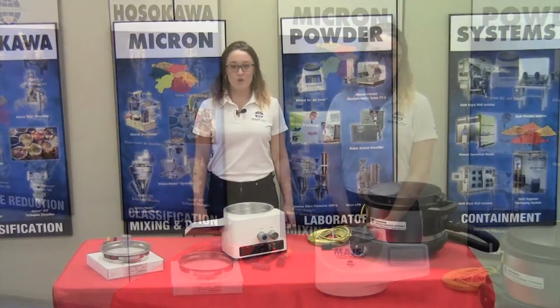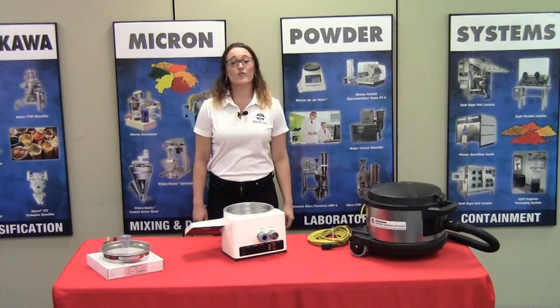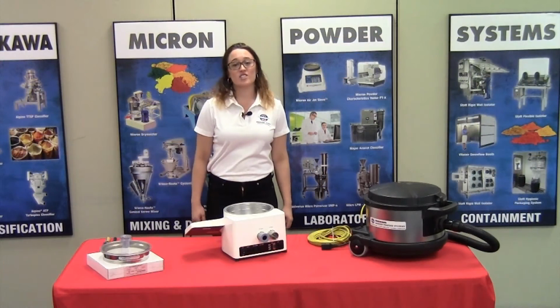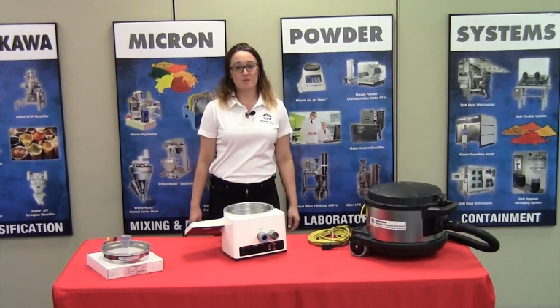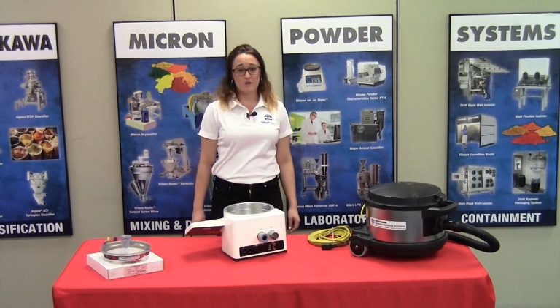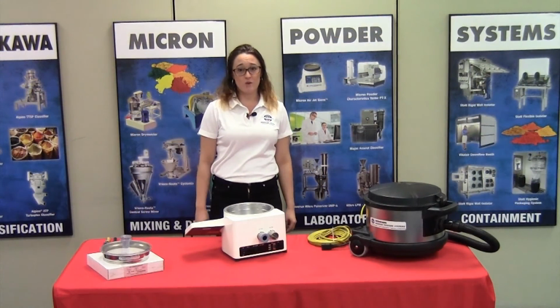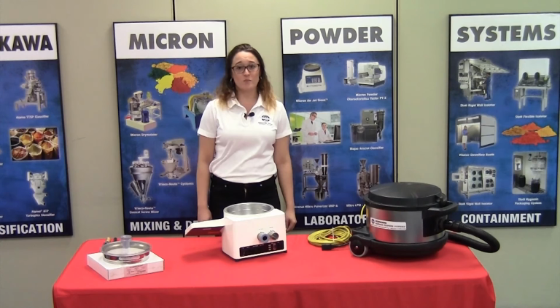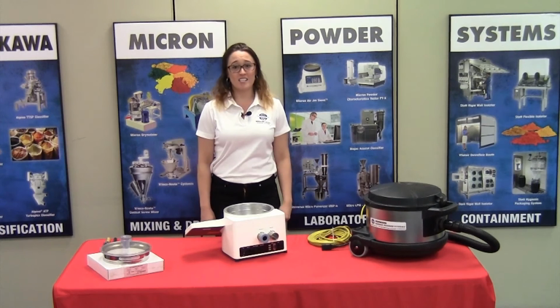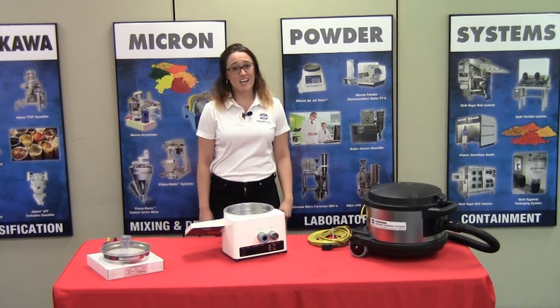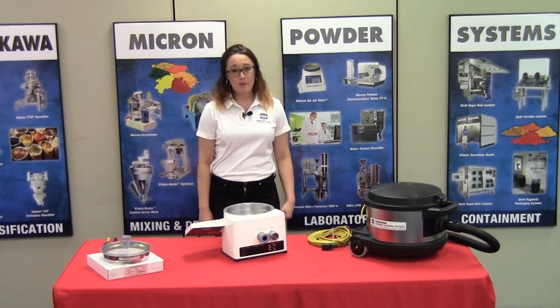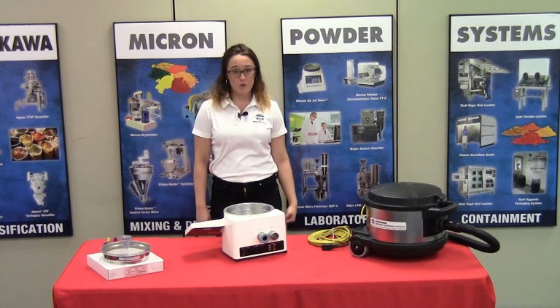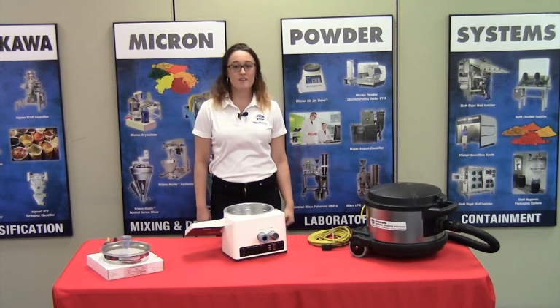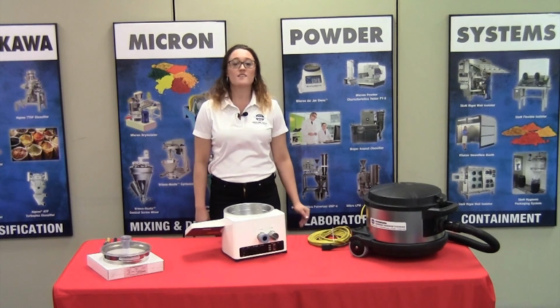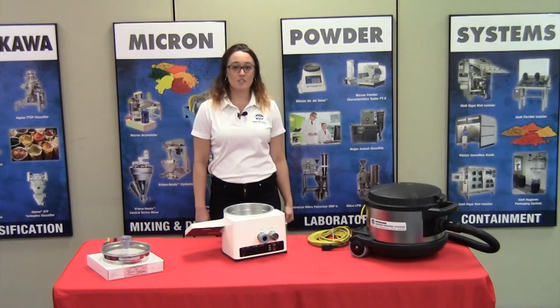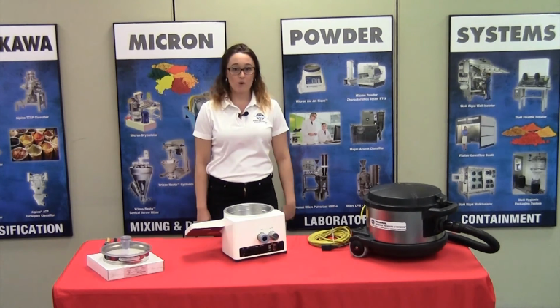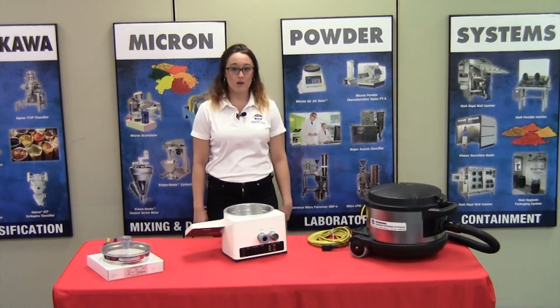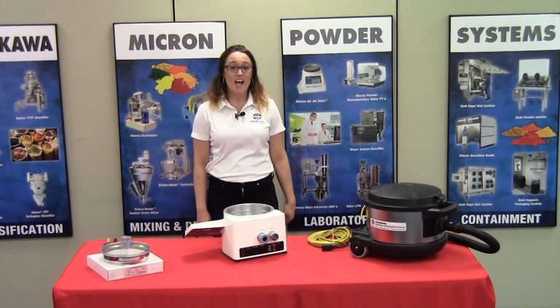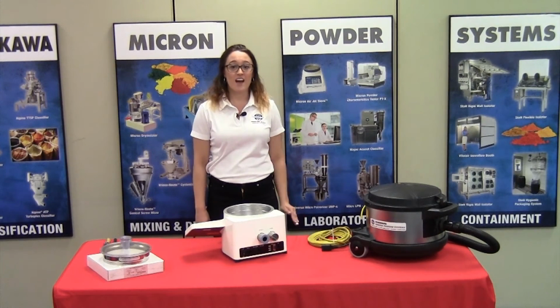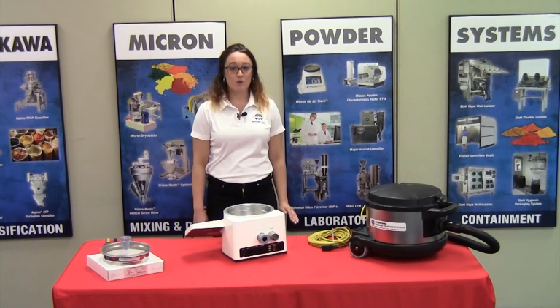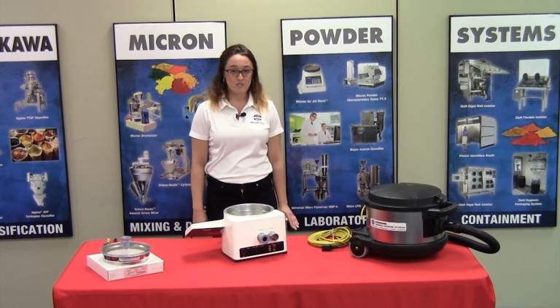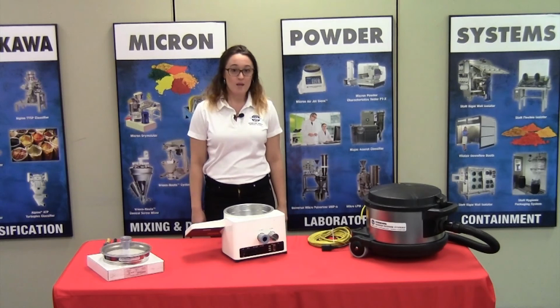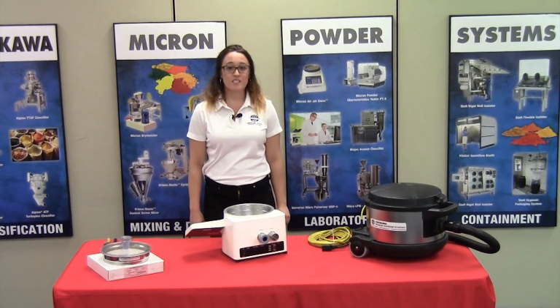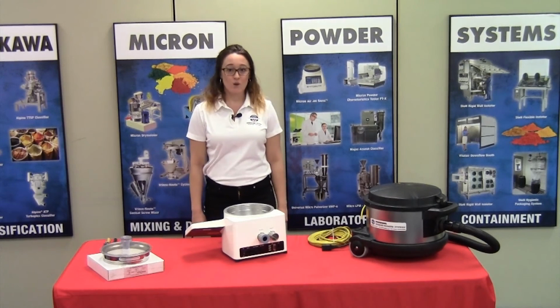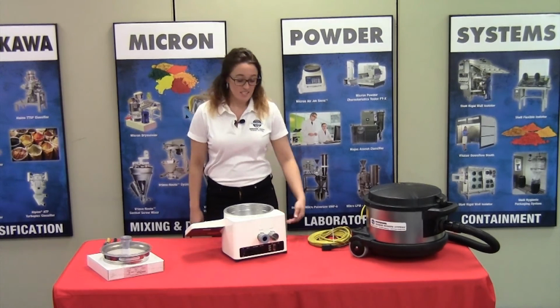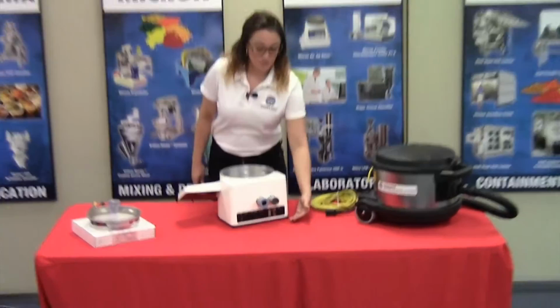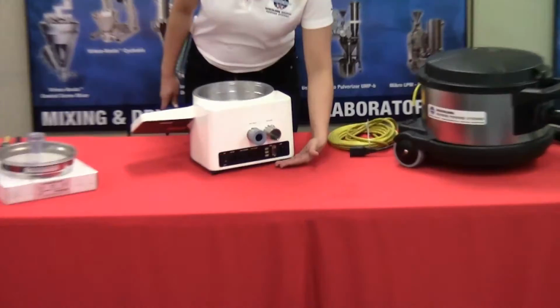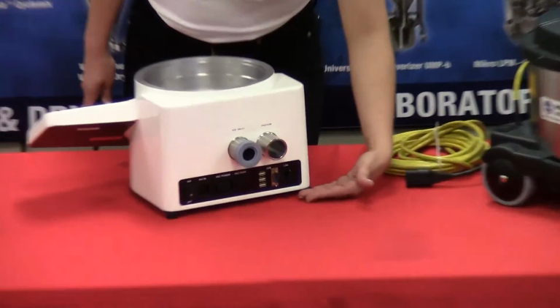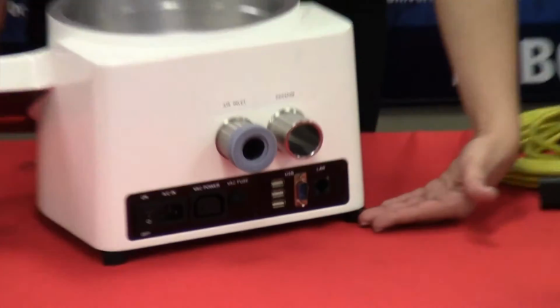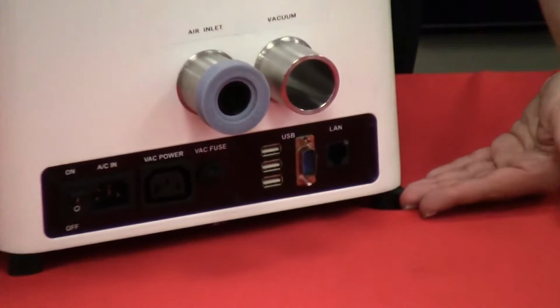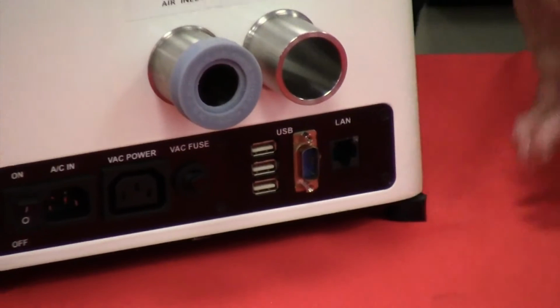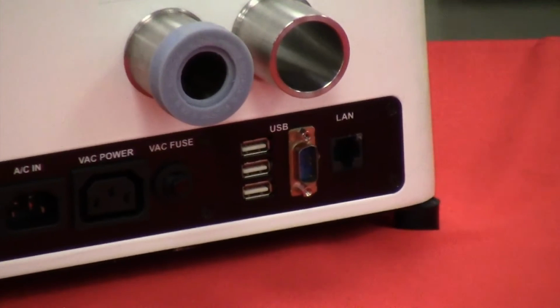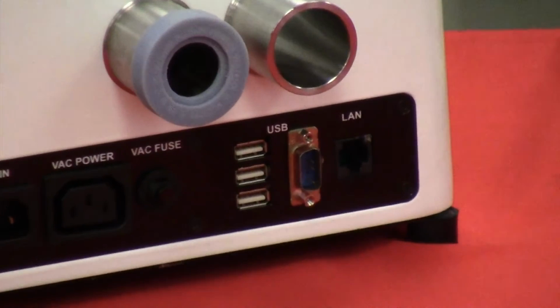For the initial setup of the unit, we're going to be plugging in the AC power cord, the vacuum power cord, and the vacuum hose. Please note that these components here are not used in the basic version.